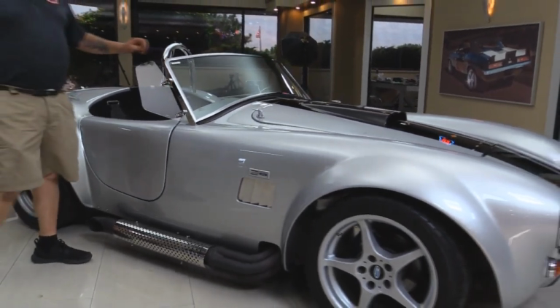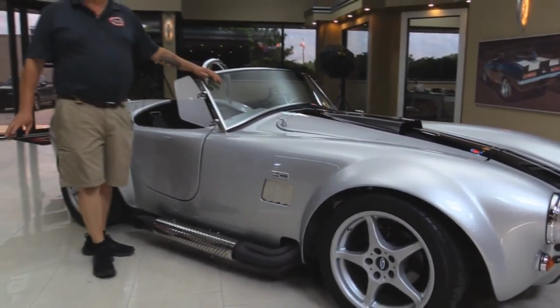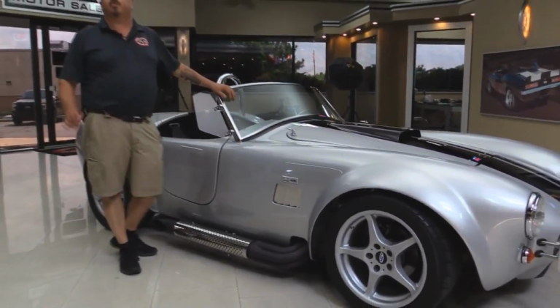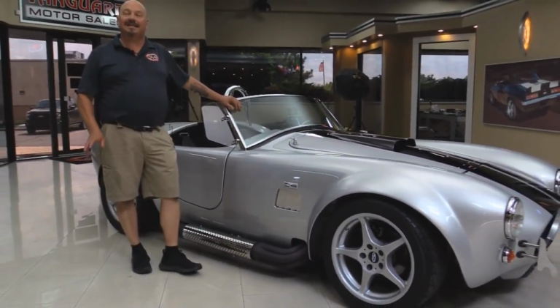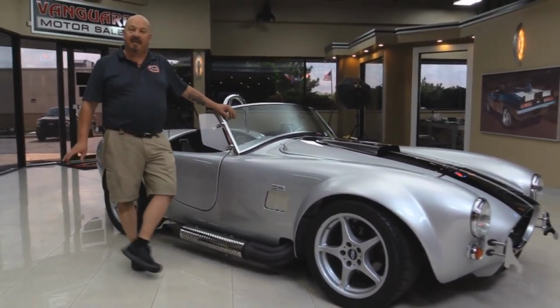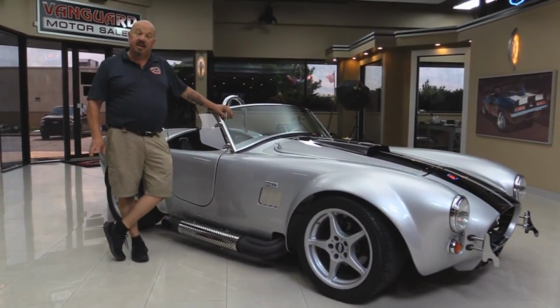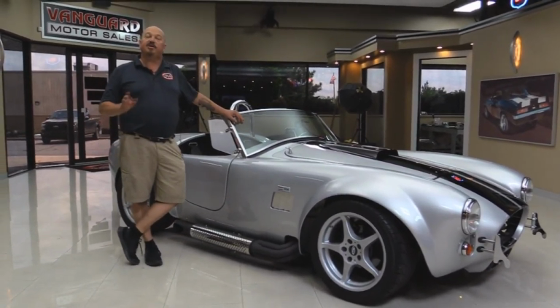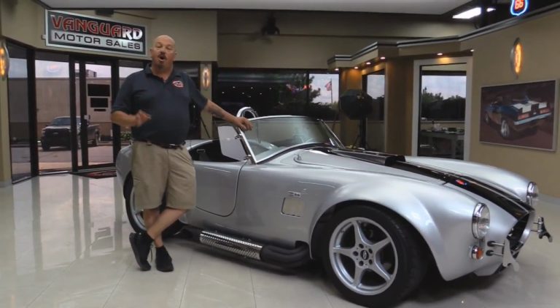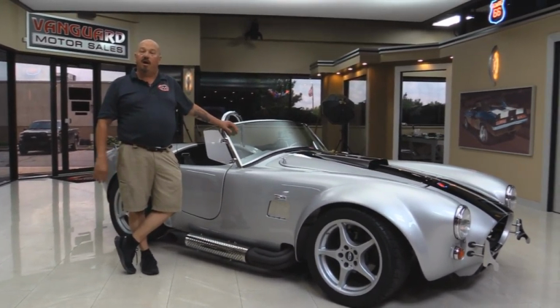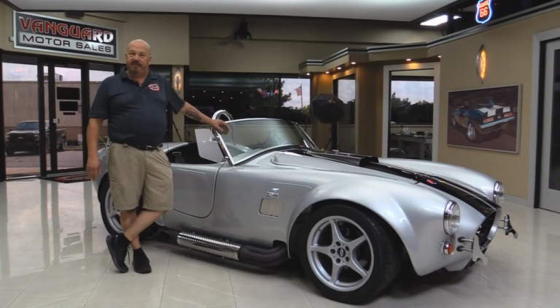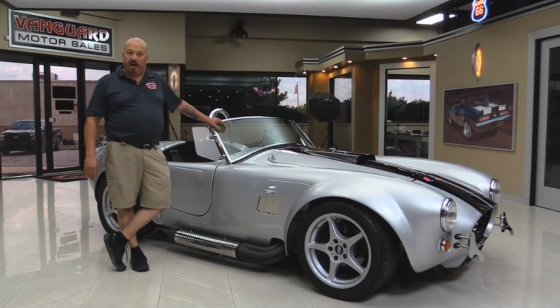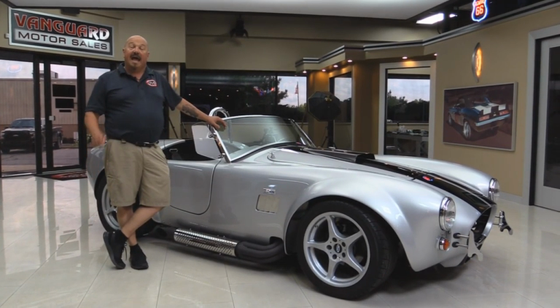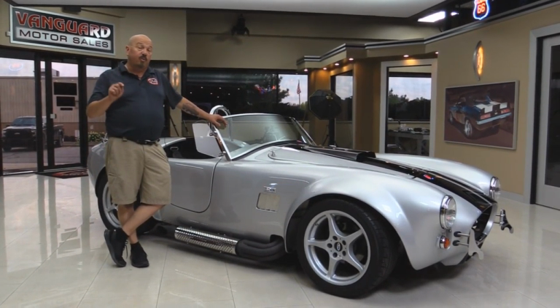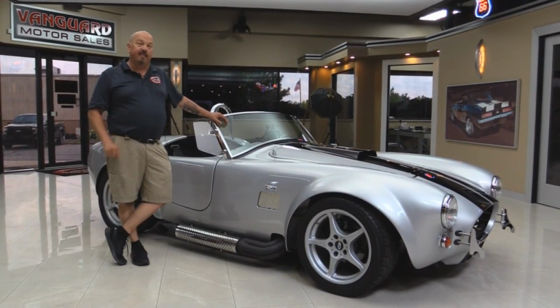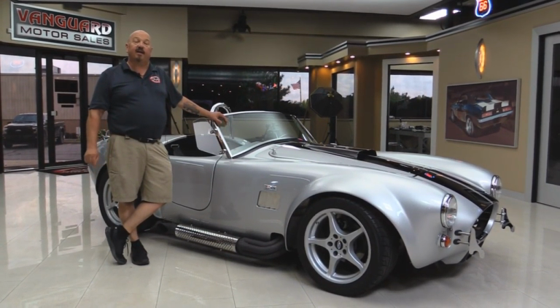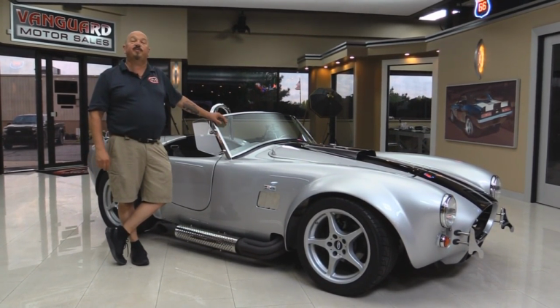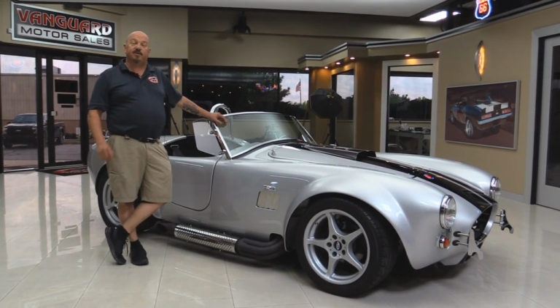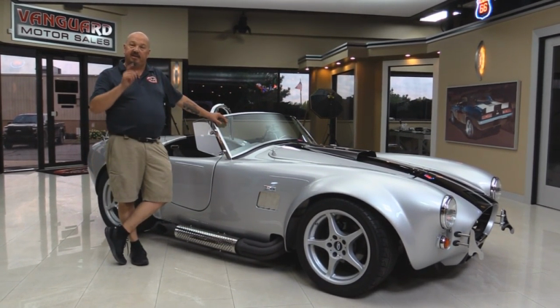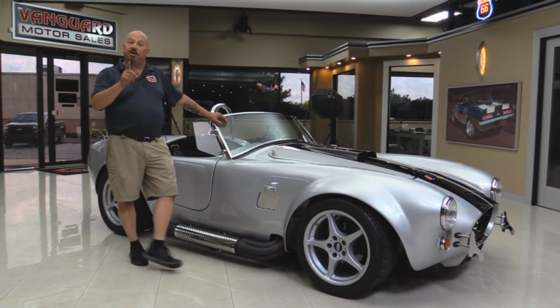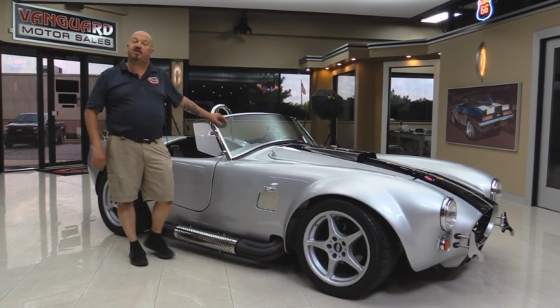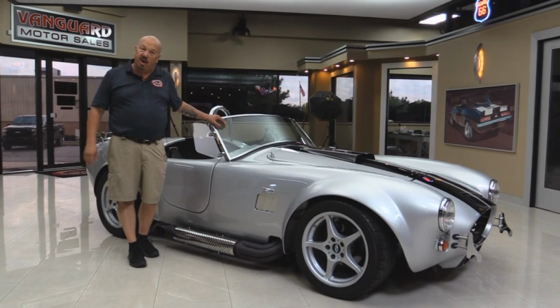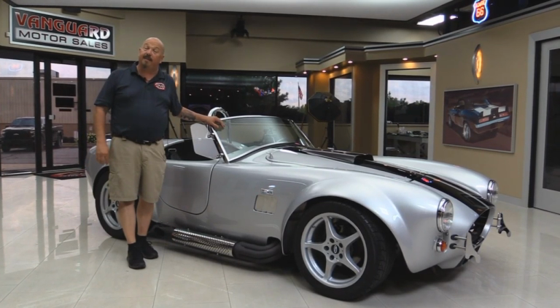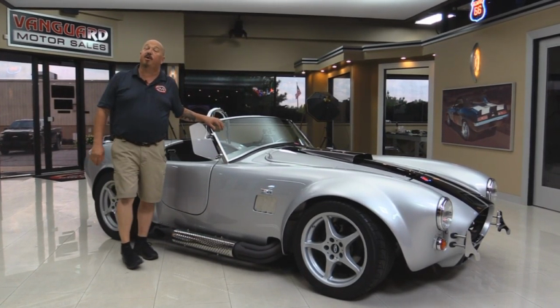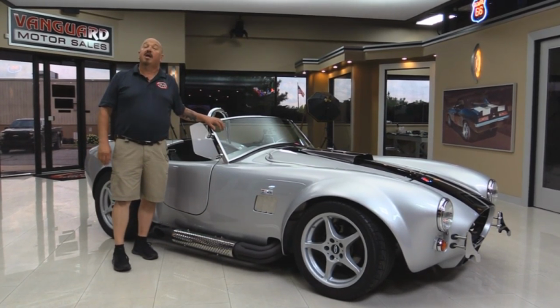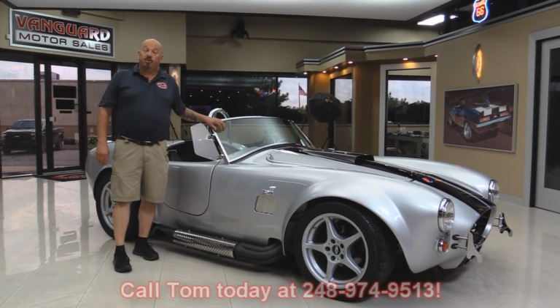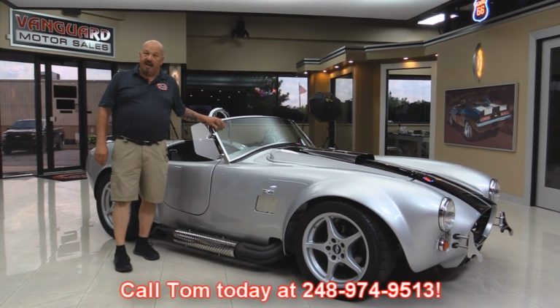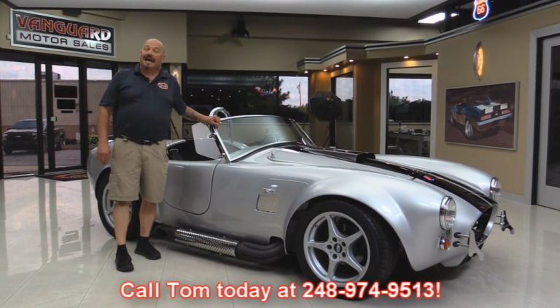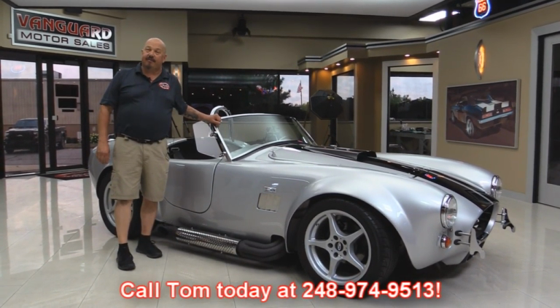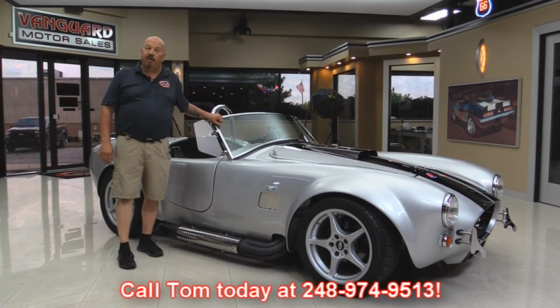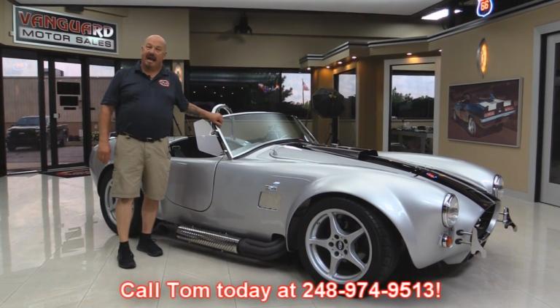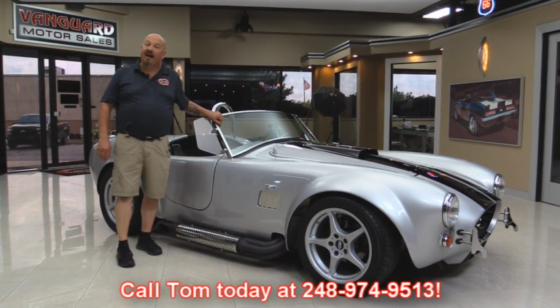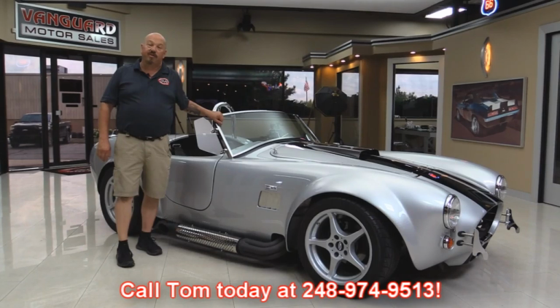Now at Vanguard Motor Sales we're not consignment dealers. That means we own all of our inventory. When we get them back here we inspect them so we can answer all your questions when you call Tom or Demo at 248-974-9513.